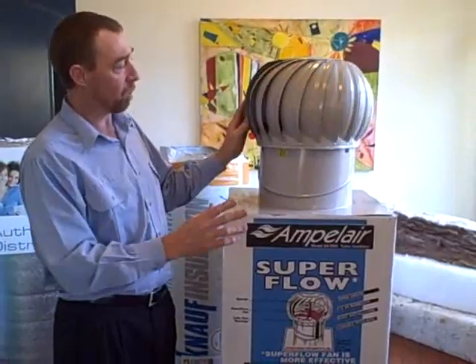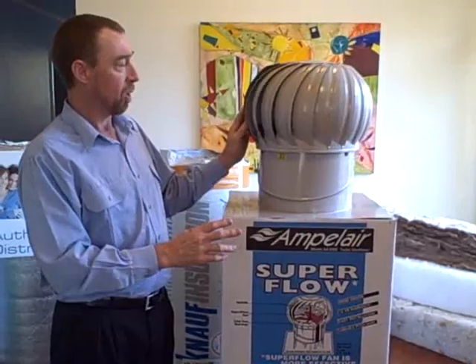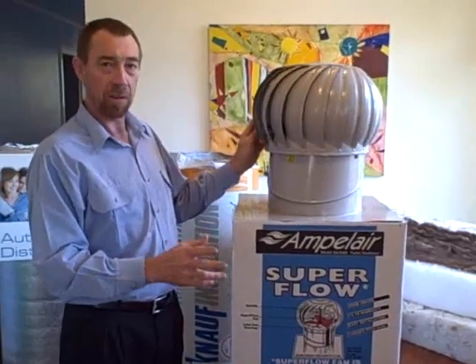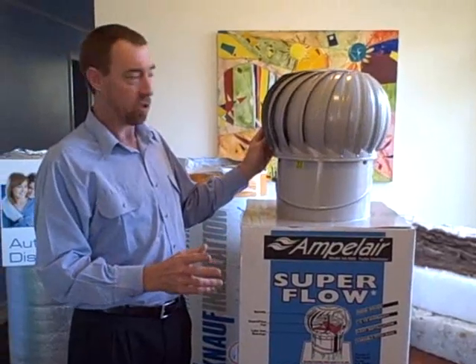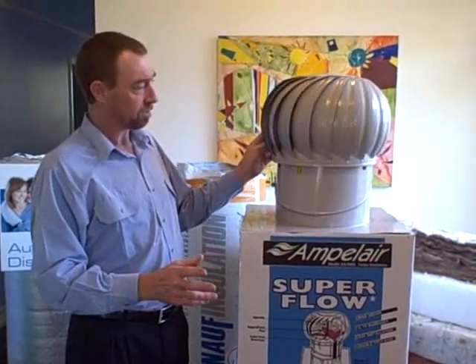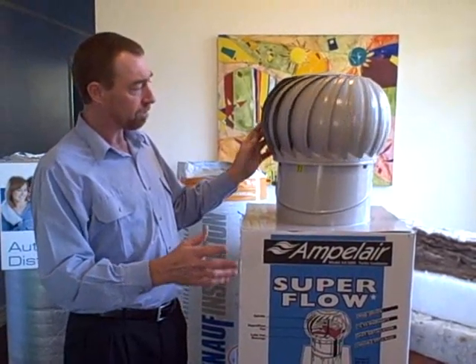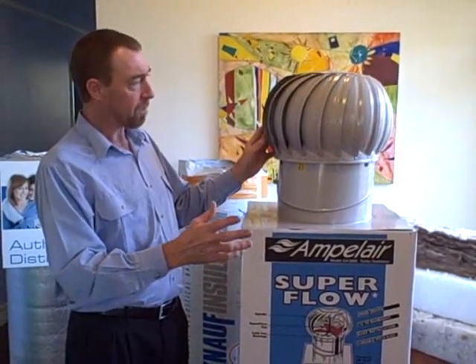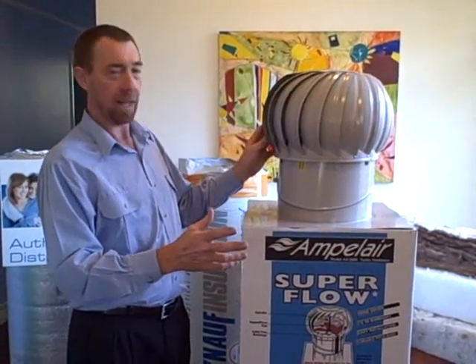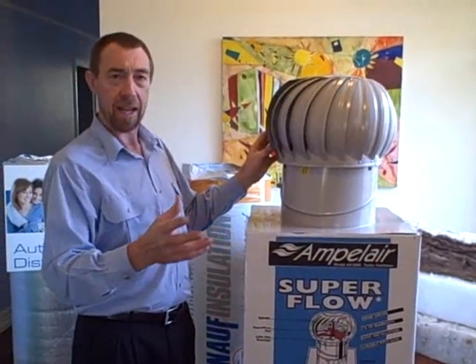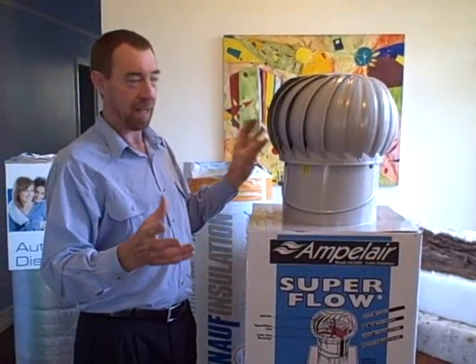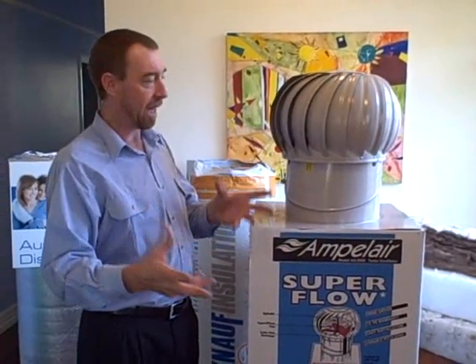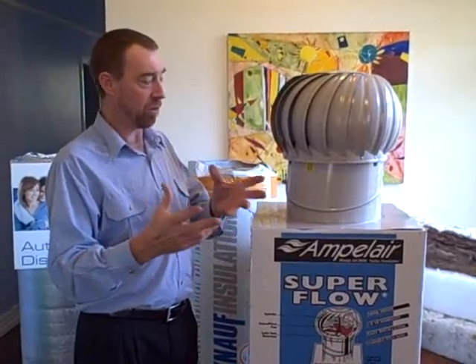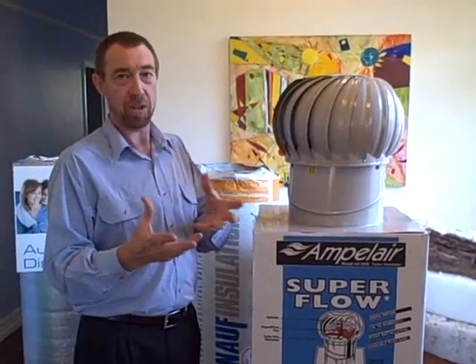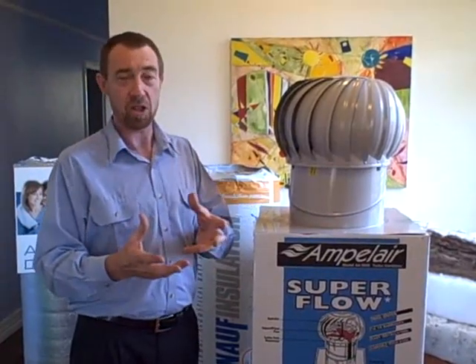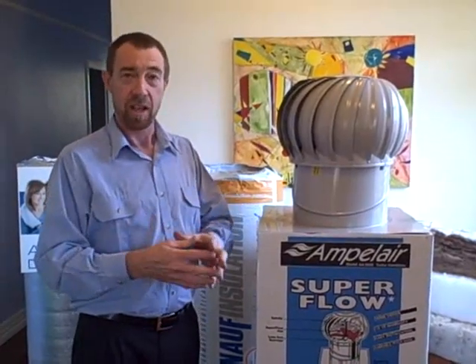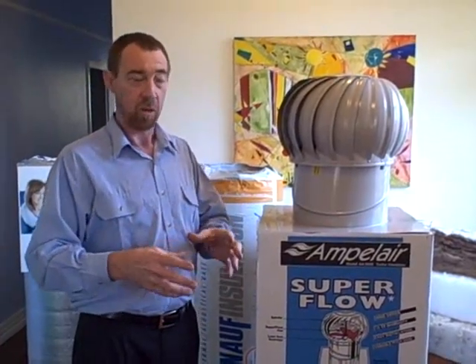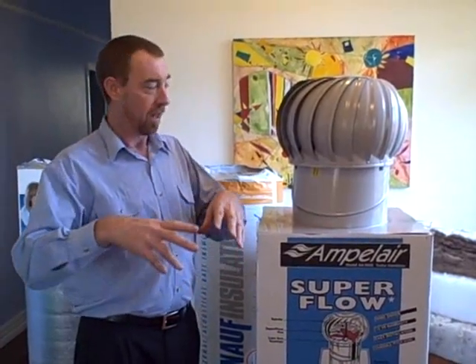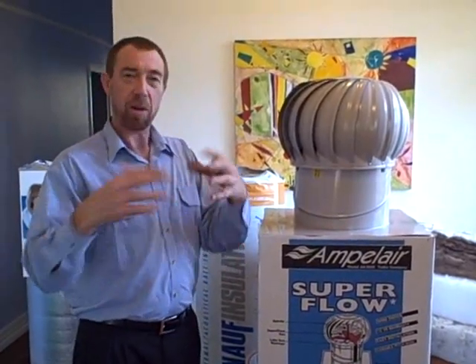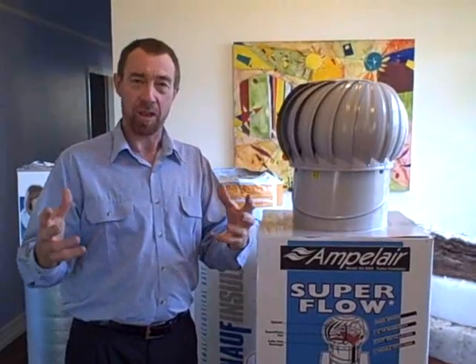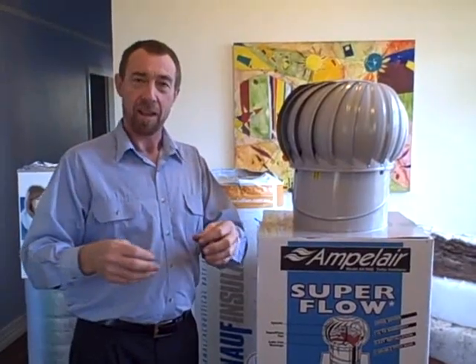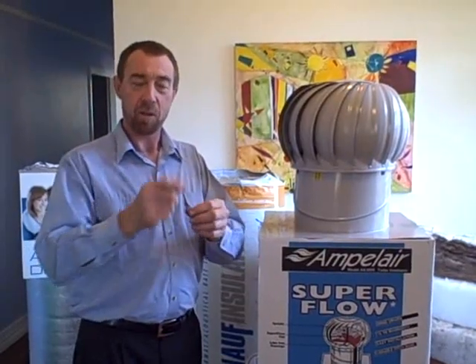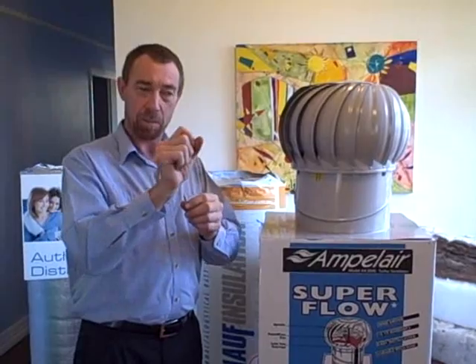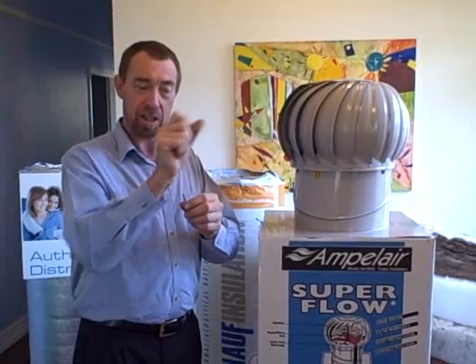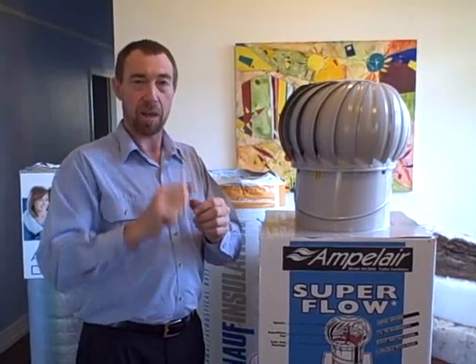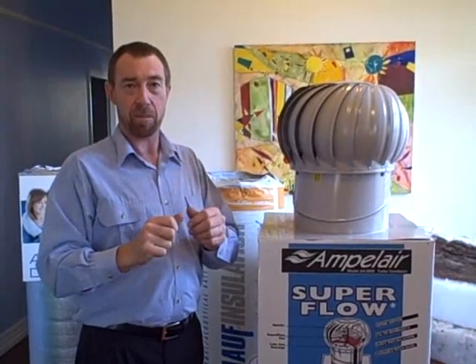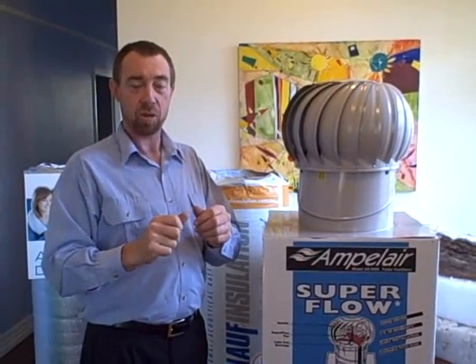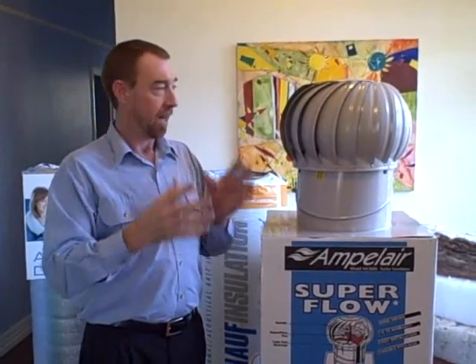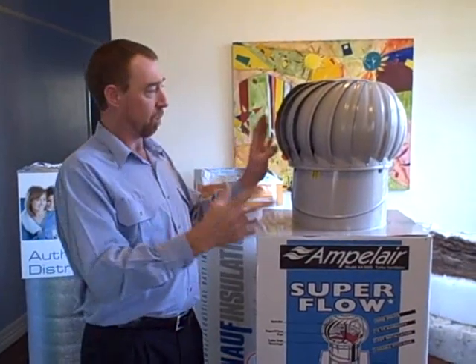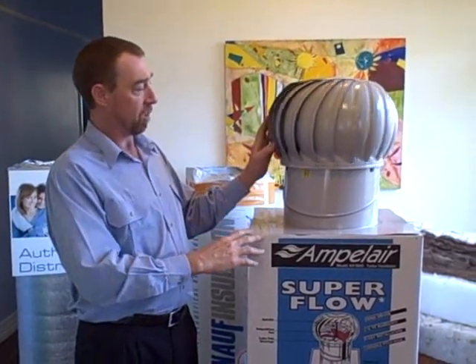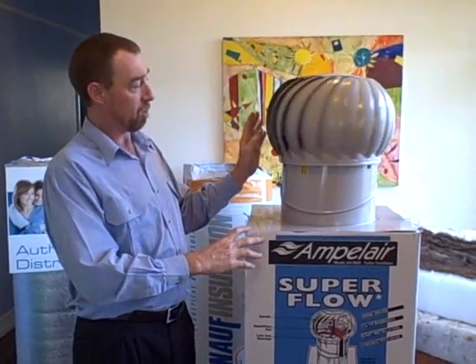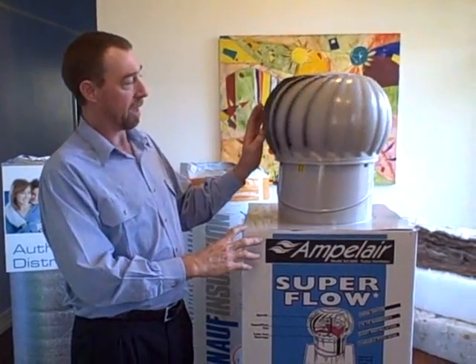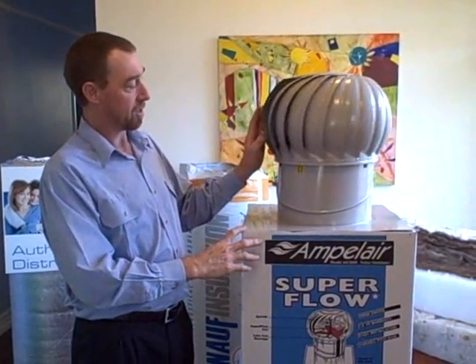Now what roof ventilators do, they allow the roof to breathe essentially. So it's like a pressure cooker — if you have that little pressure that lets the steam out of the pressure cooker, this is what a whirlybird, or a roof ventilator, does.